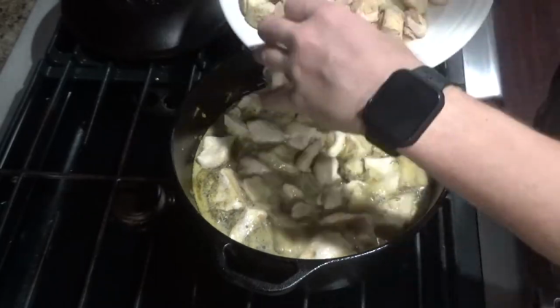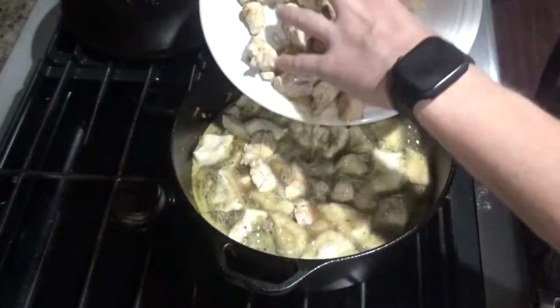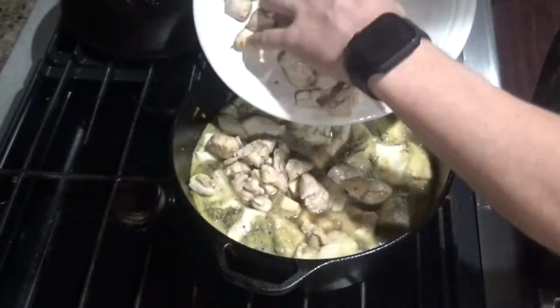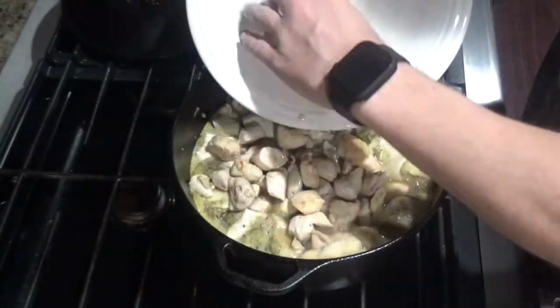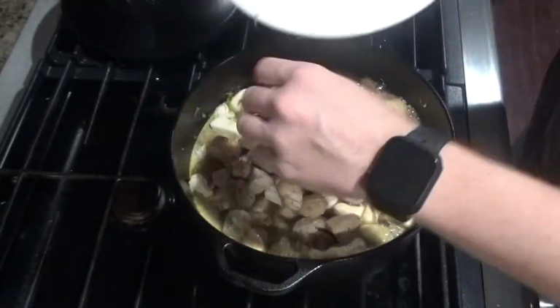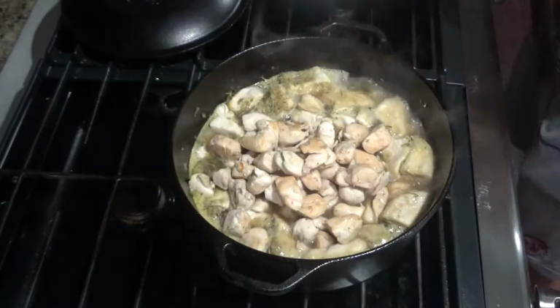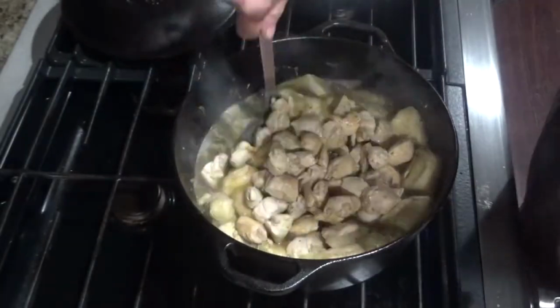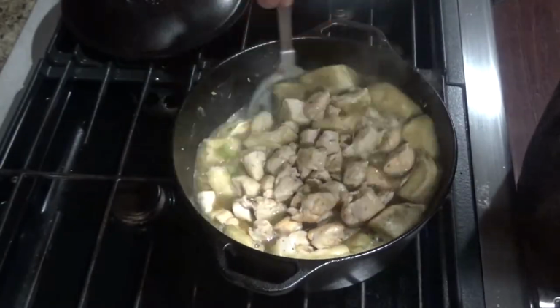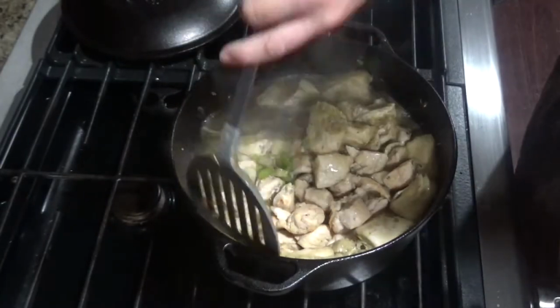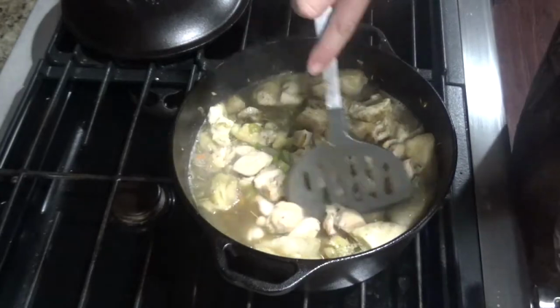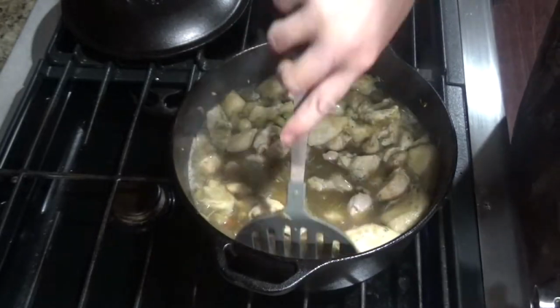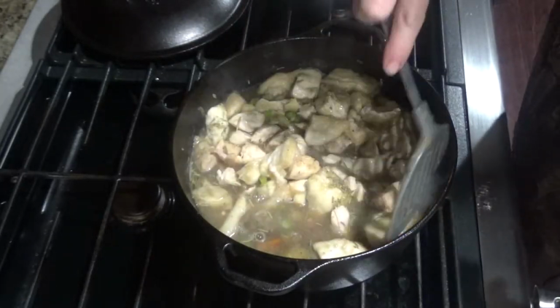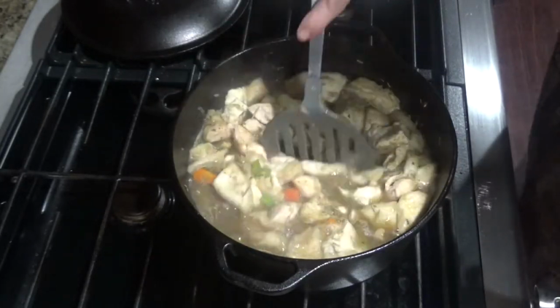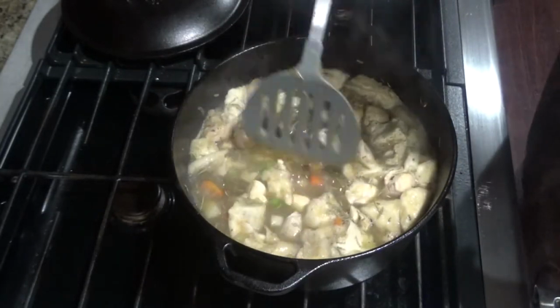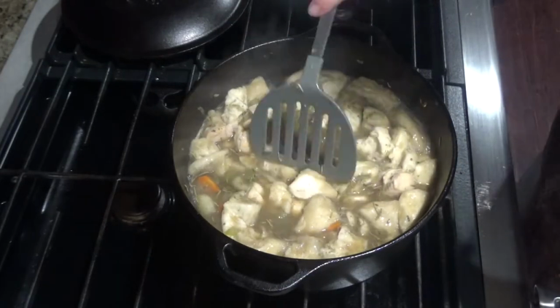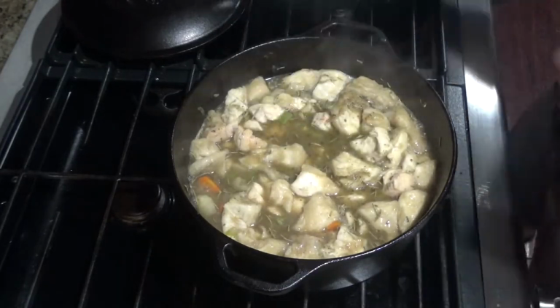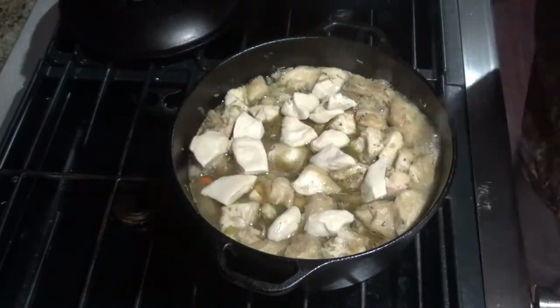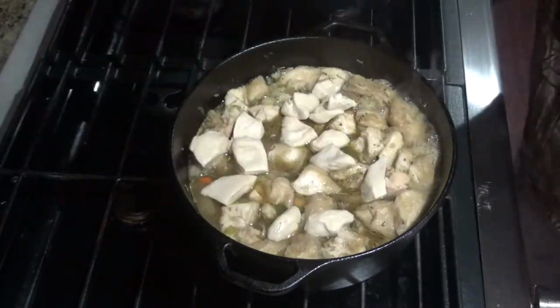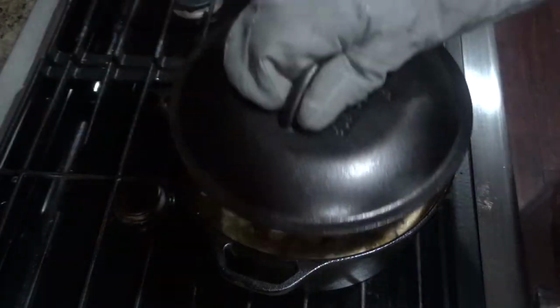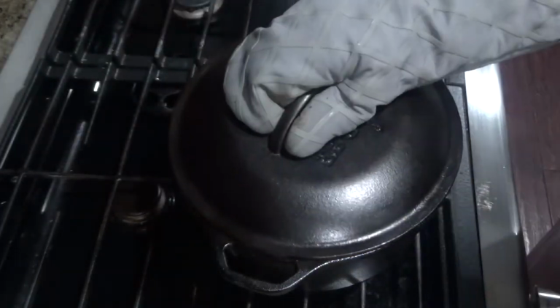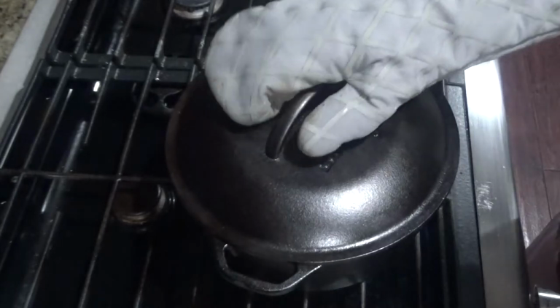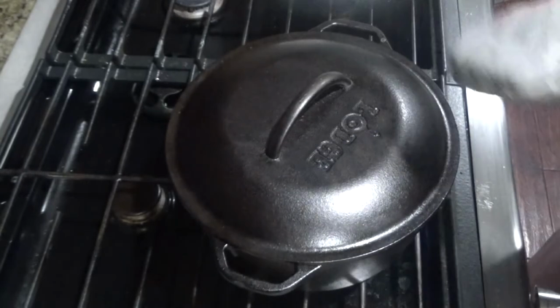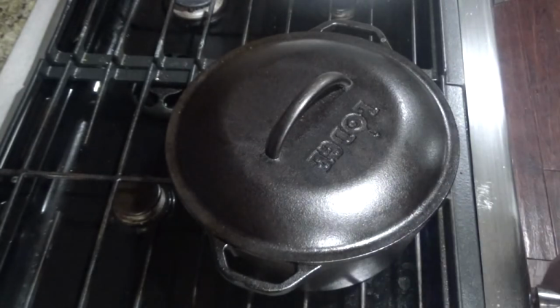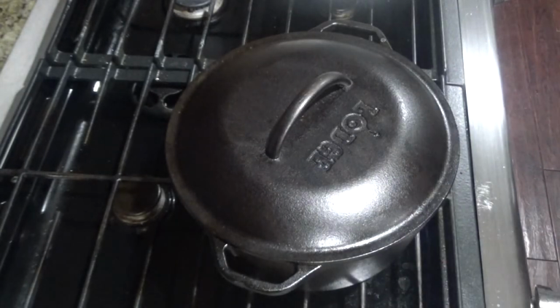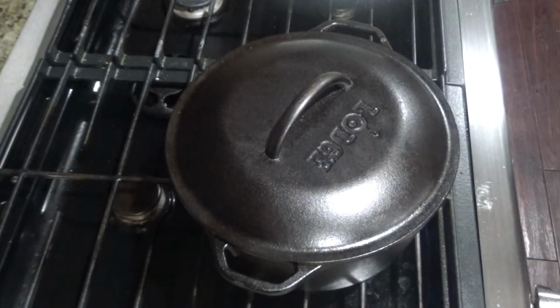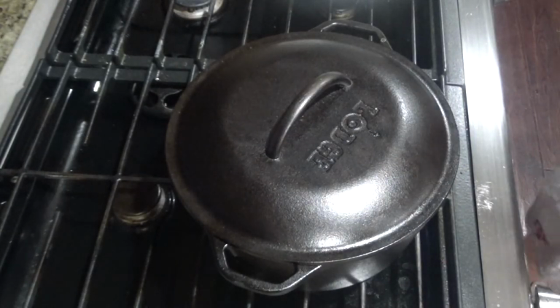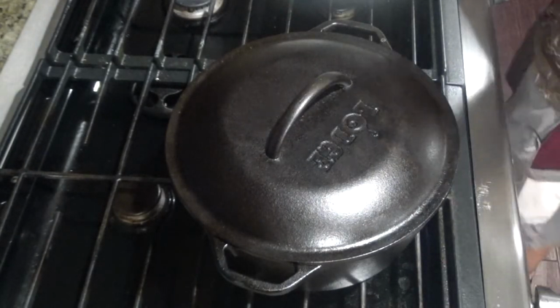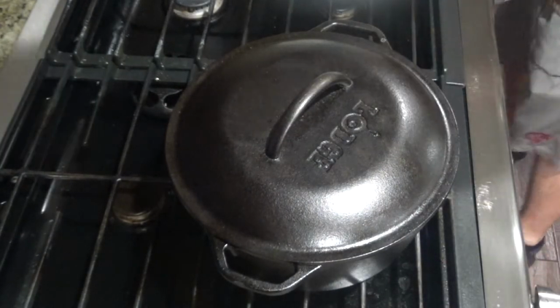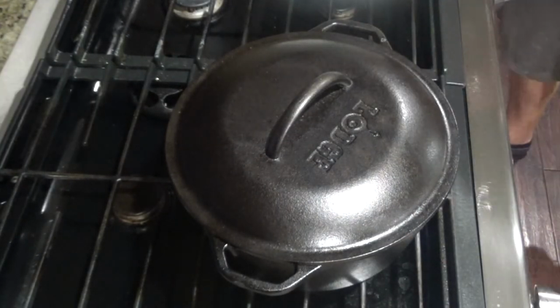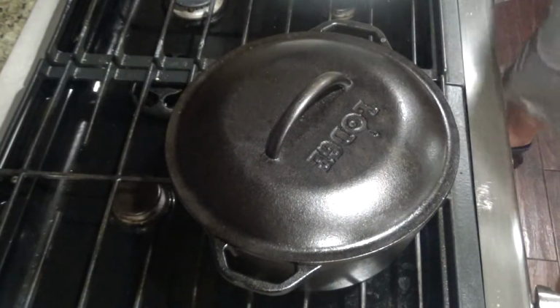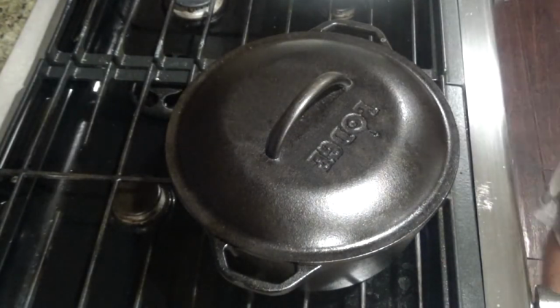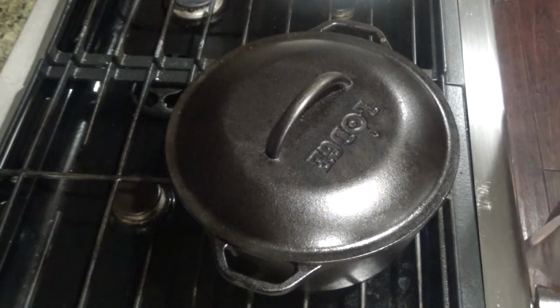Go ahead and add the chicken back in as well and mix it all together. At this point, you'll turn it down to medium-low, cover, and you'll cook it for about 10 to 15 minutes until your dumplings and chicken are cooked all the way through.